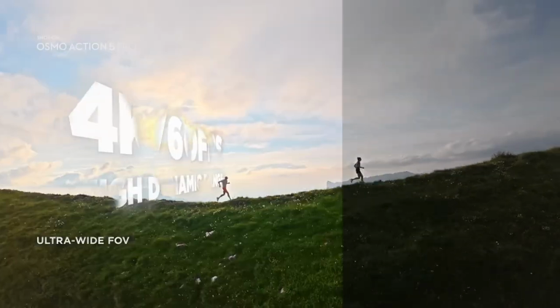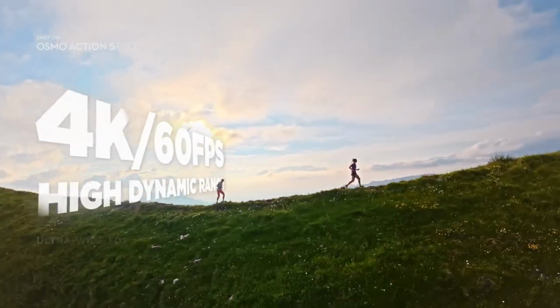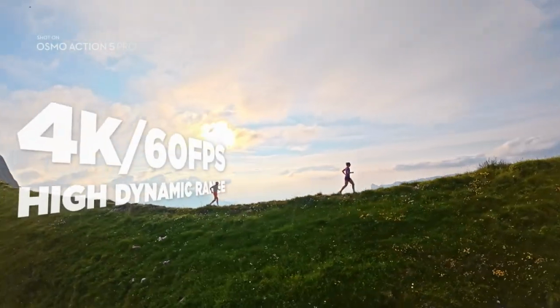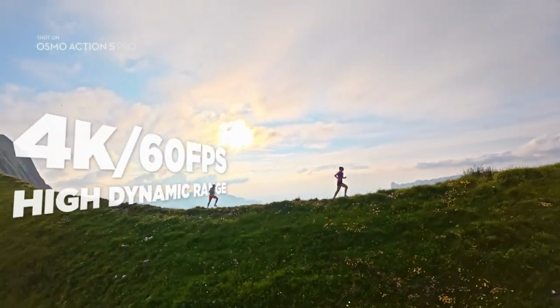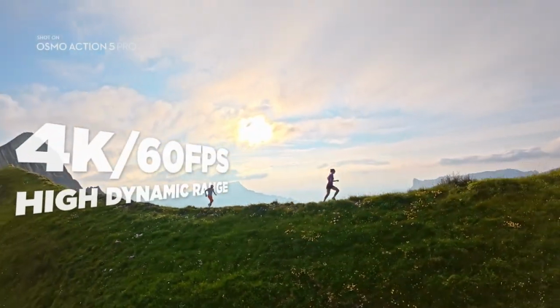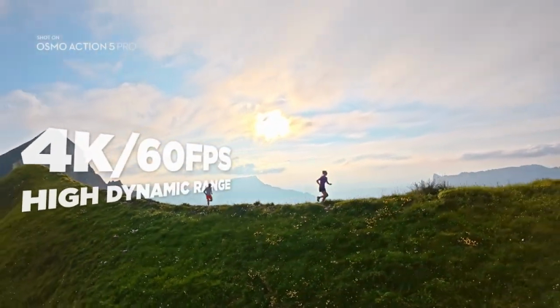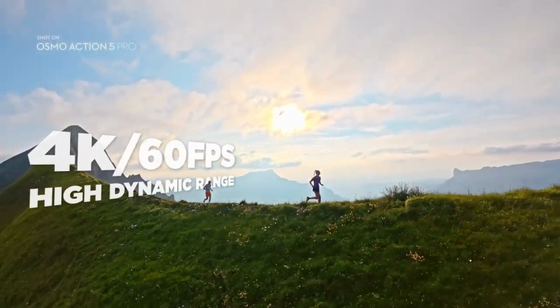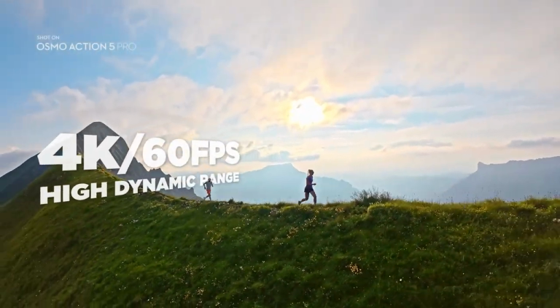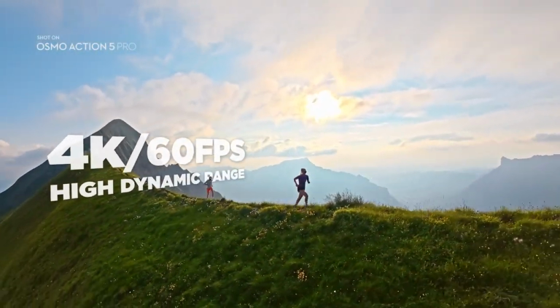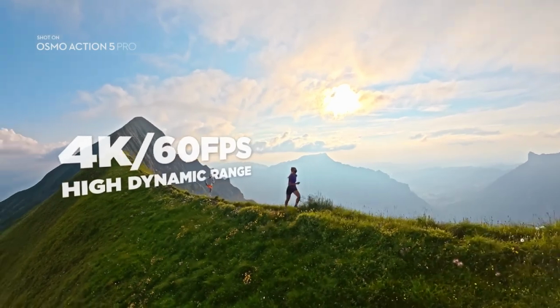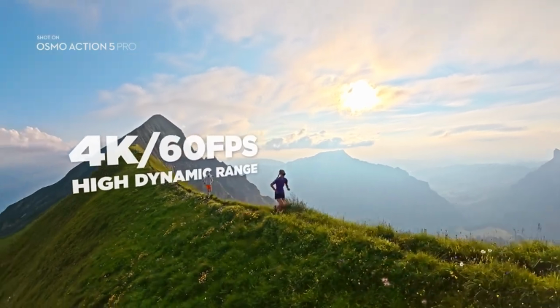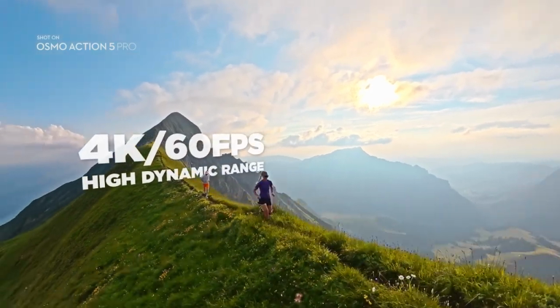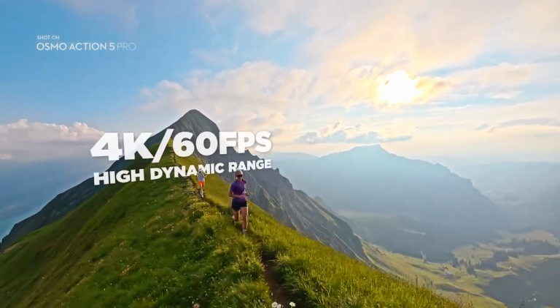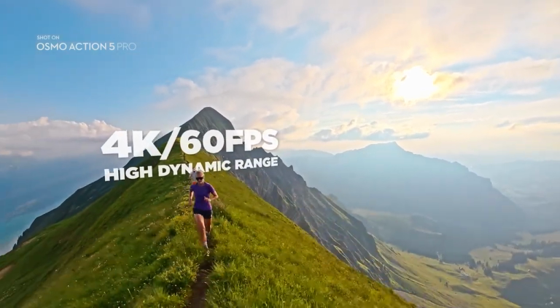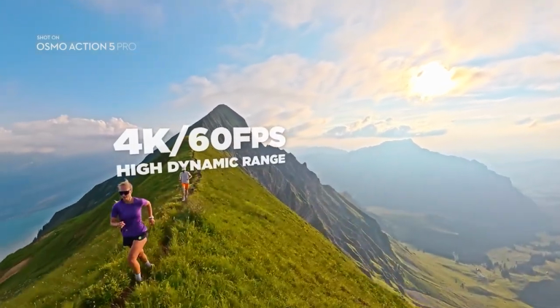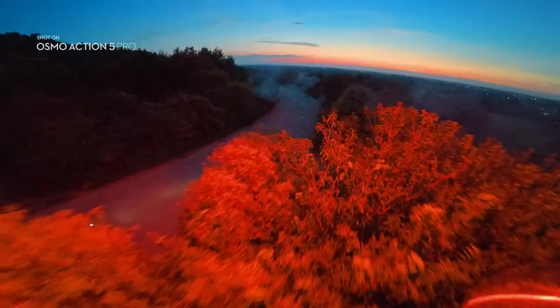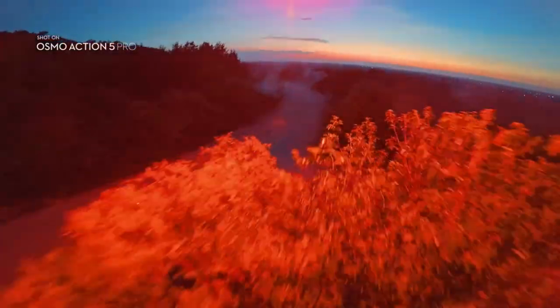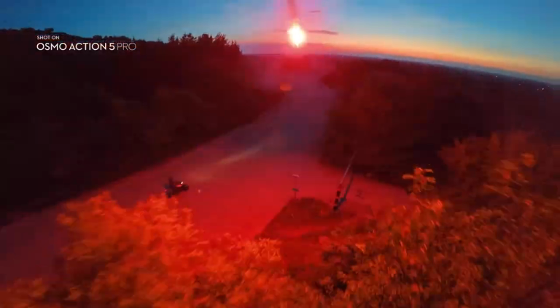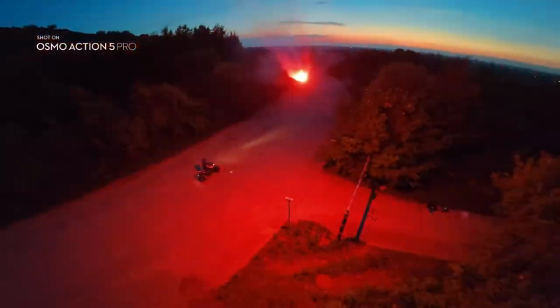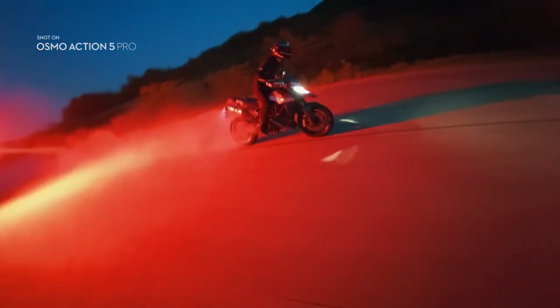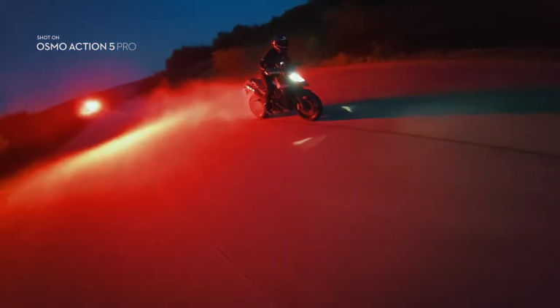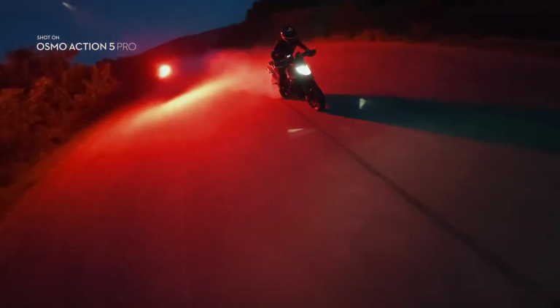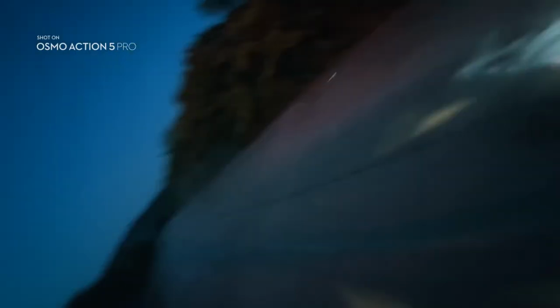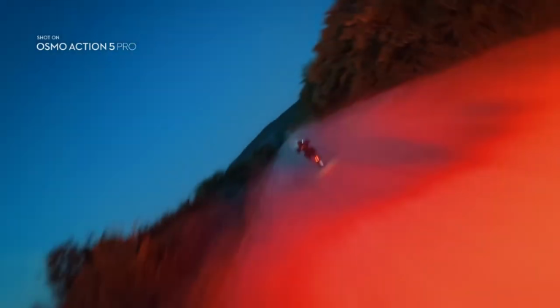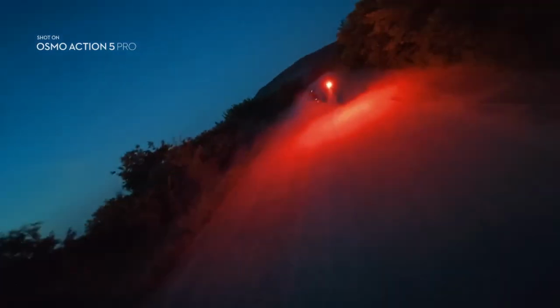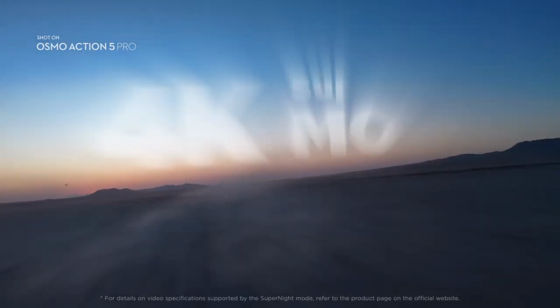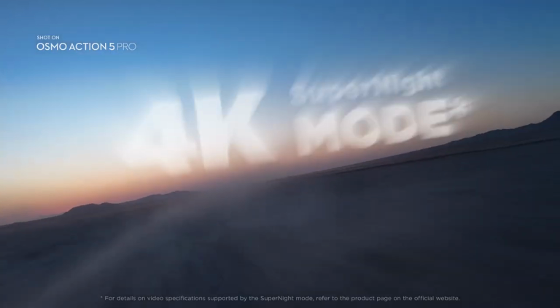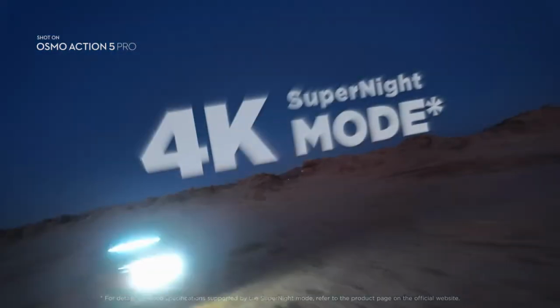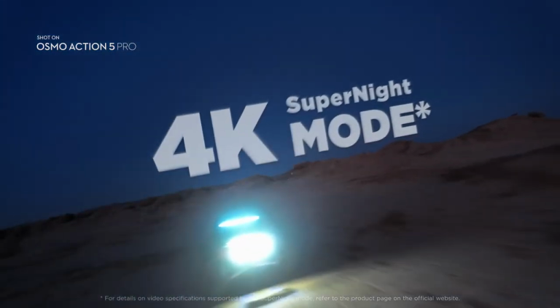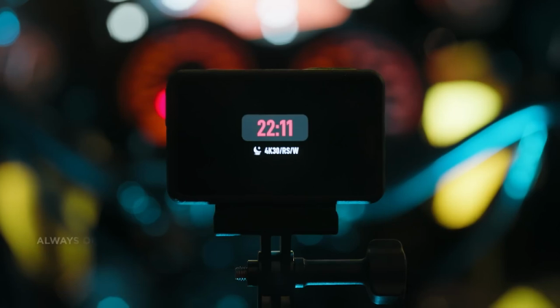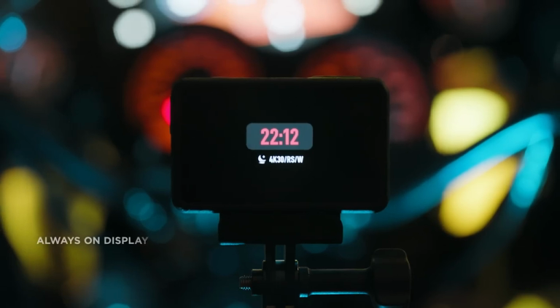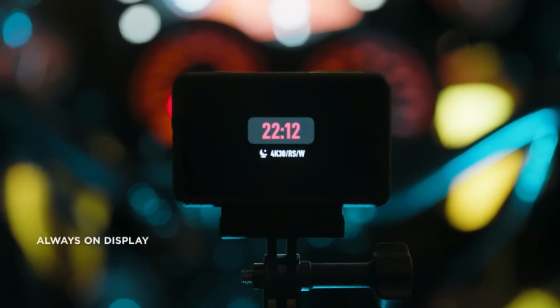Boasting 13.5 stops of dynamic range, it excels in tough lighting conditions from day to night. An all-new Super Night Mode means you can go further into the darkest conditions.